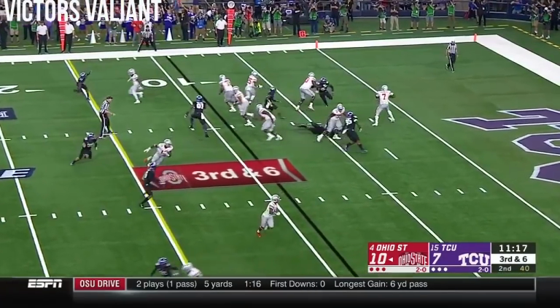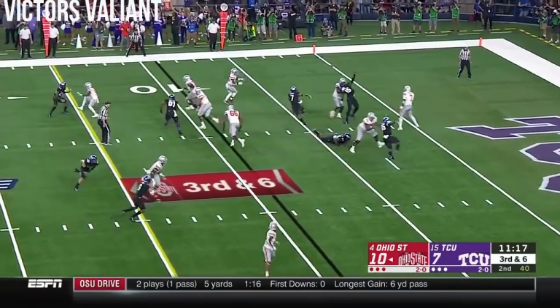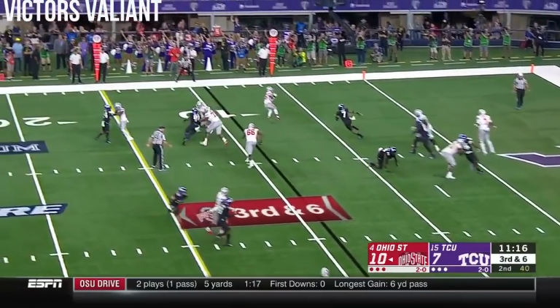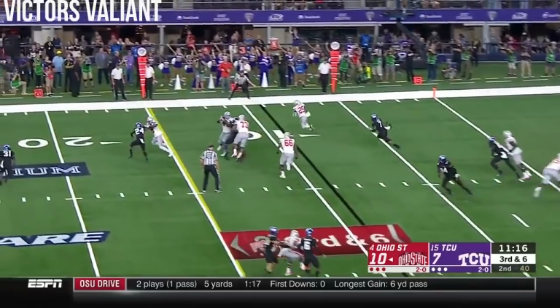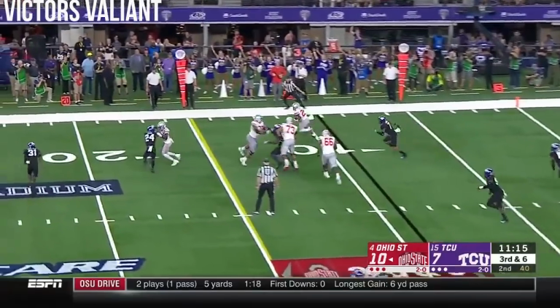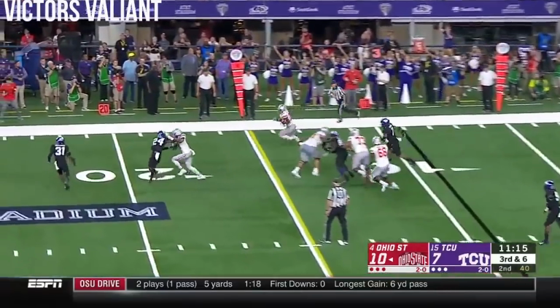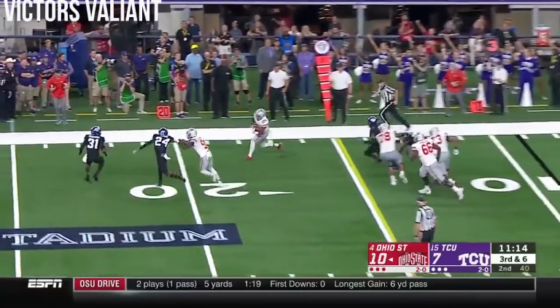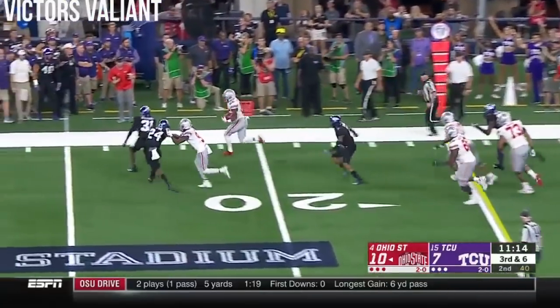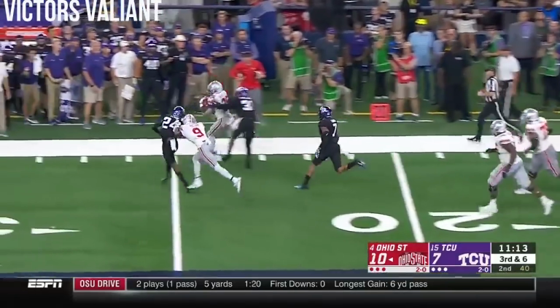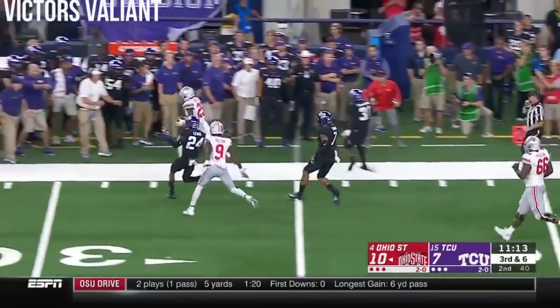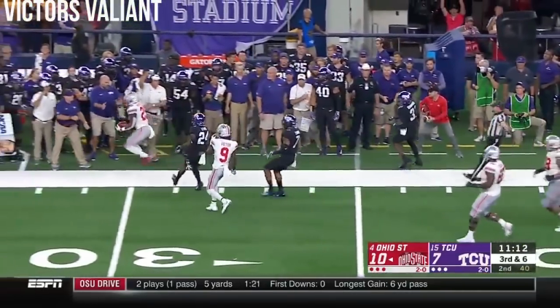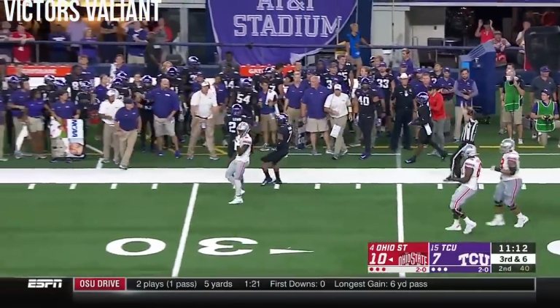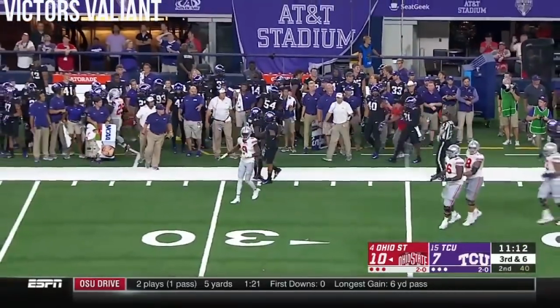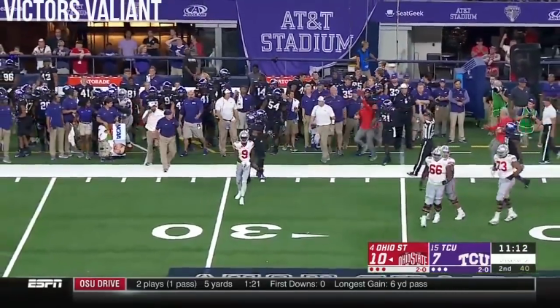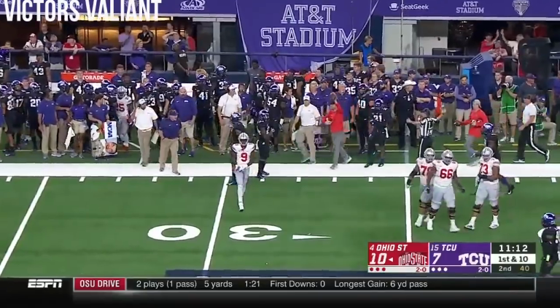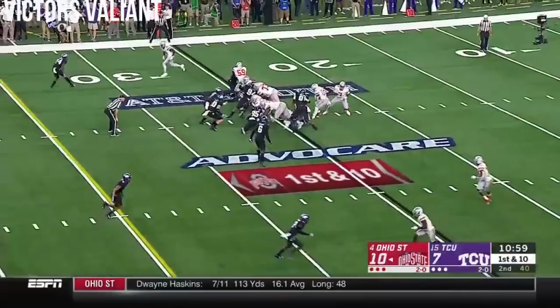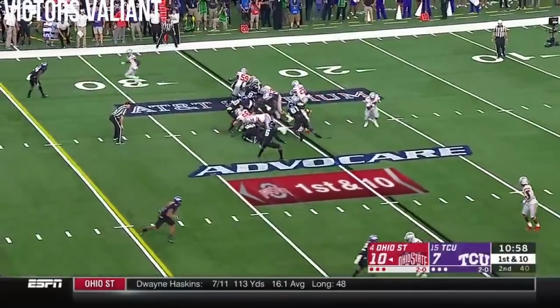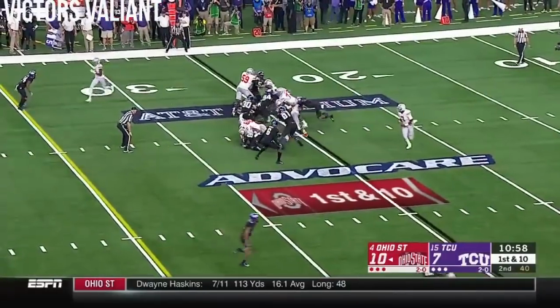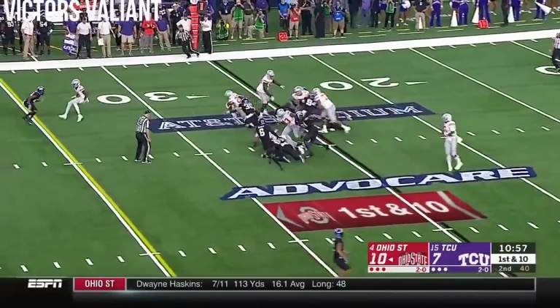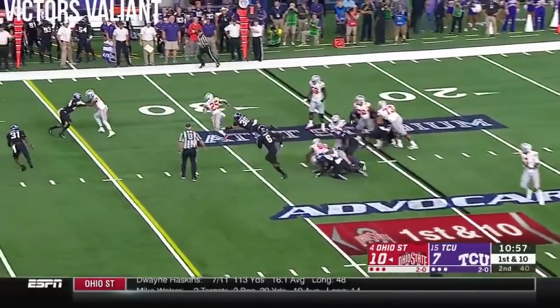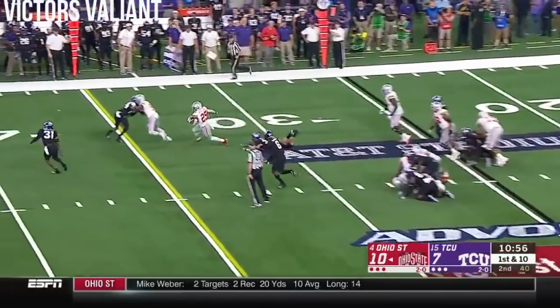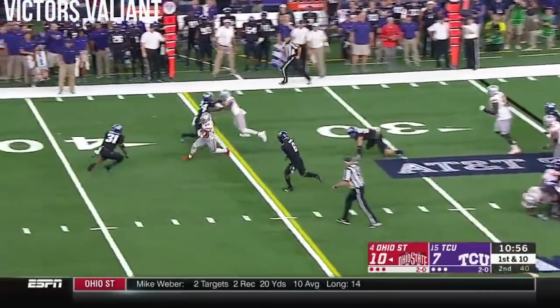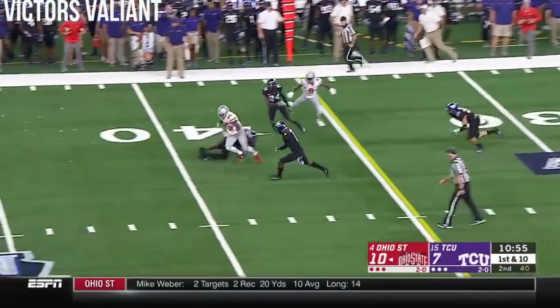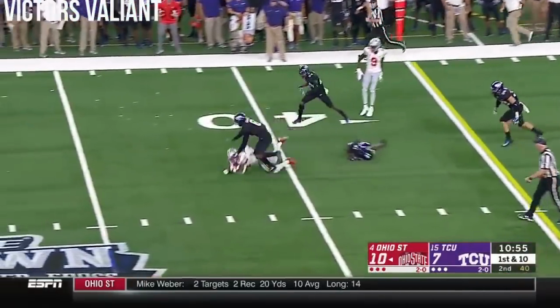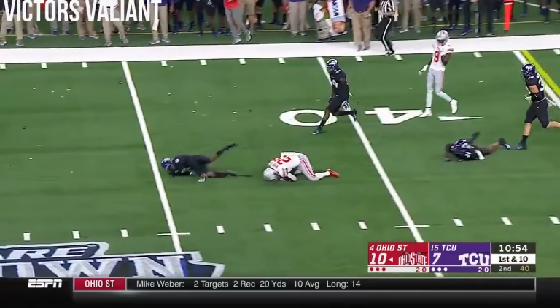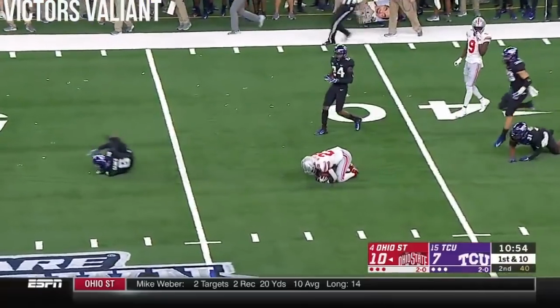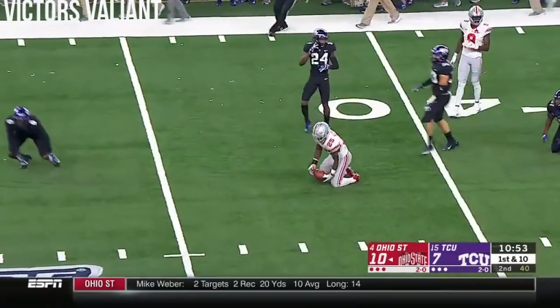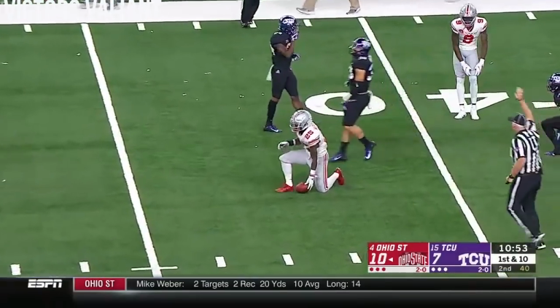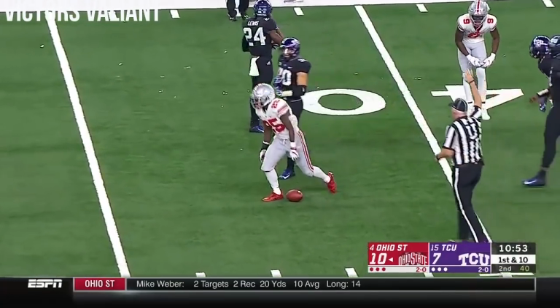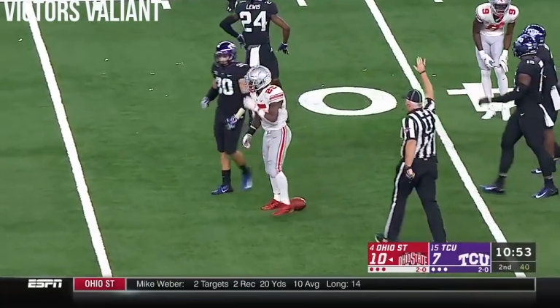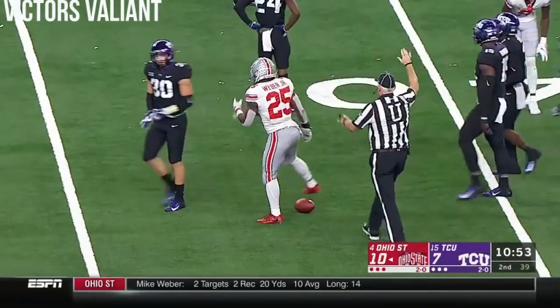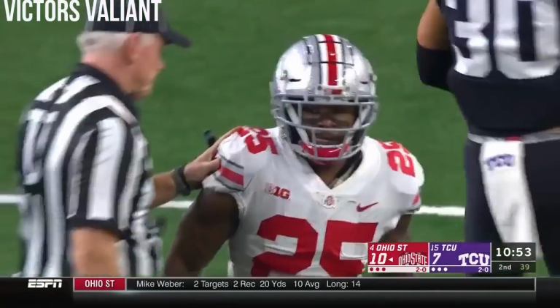Haskins pressured again, they flip it to Weber — it's a screen, a great call against this blitz, and it's a first down across the 25. Benjamin Victor, the receiver downfield, blocking as well as Weber busts a run out across the 40. That's Ohio State's best running play tonight.